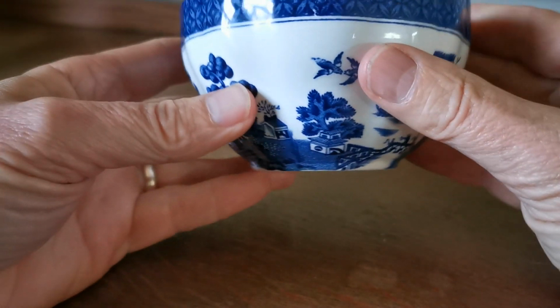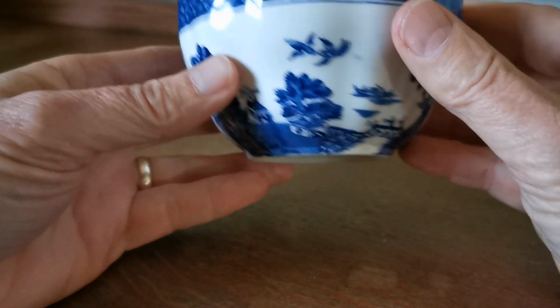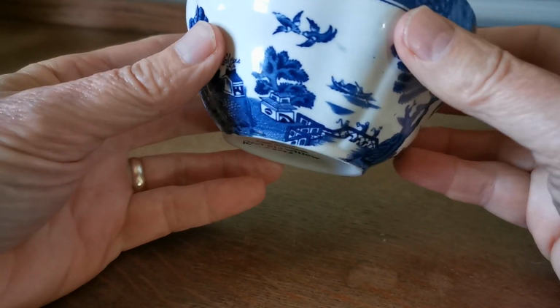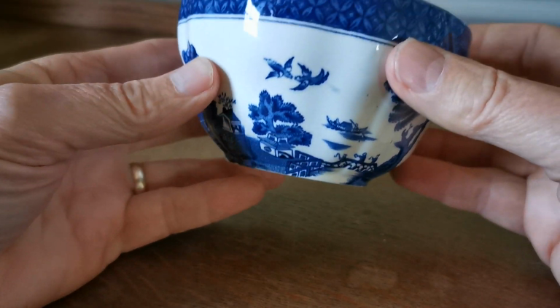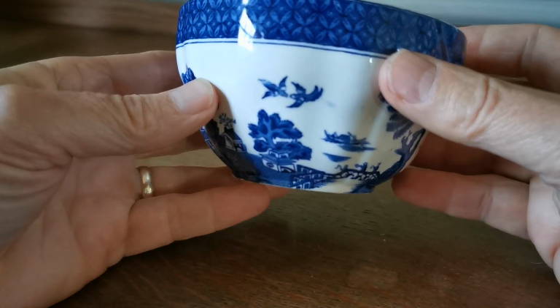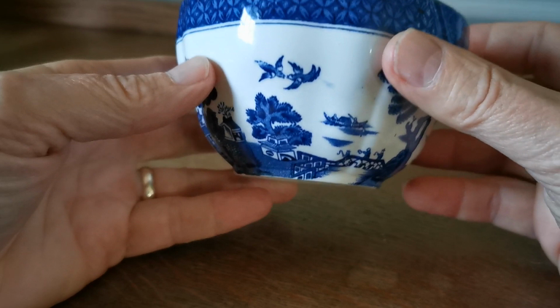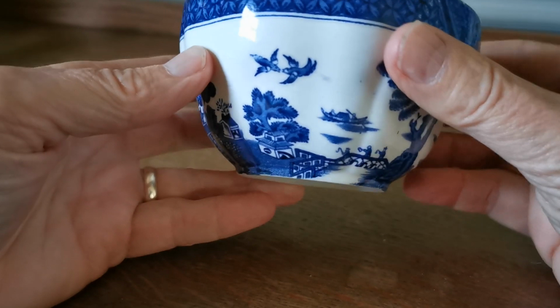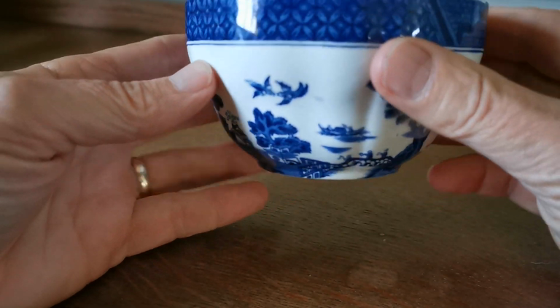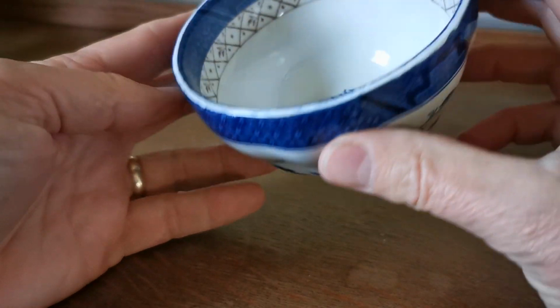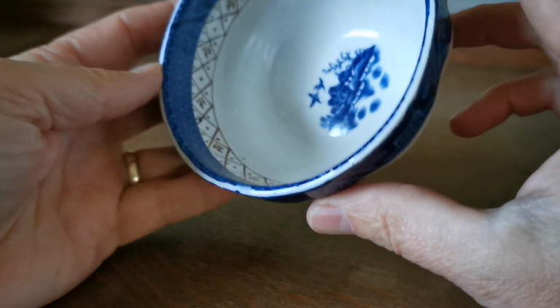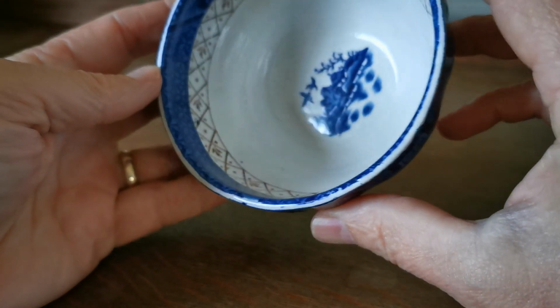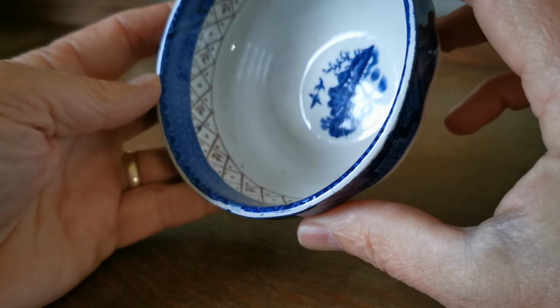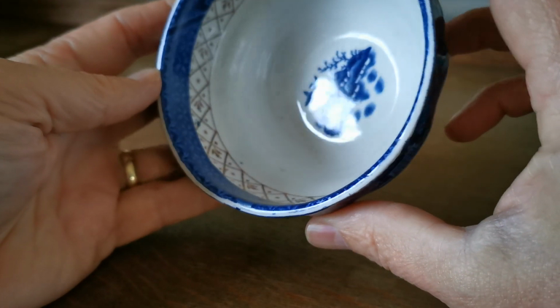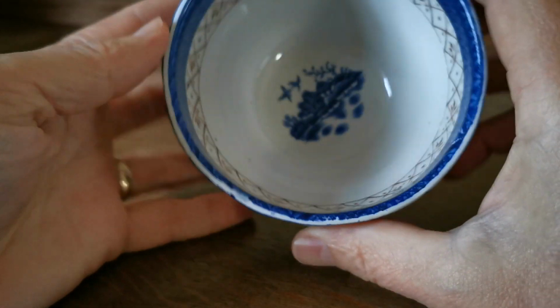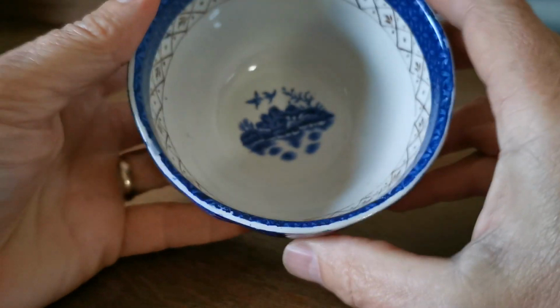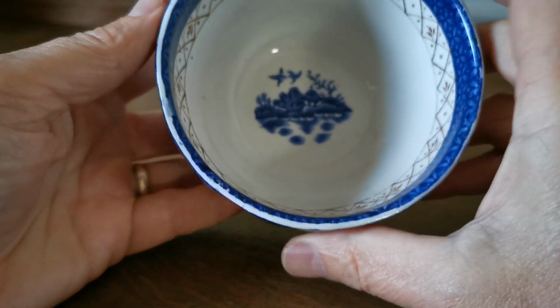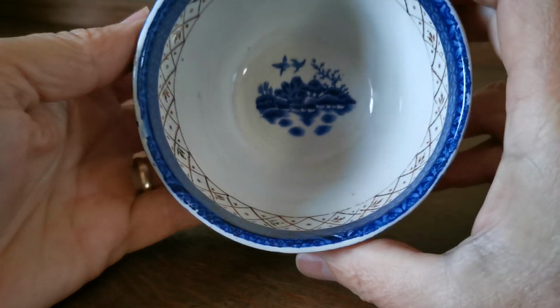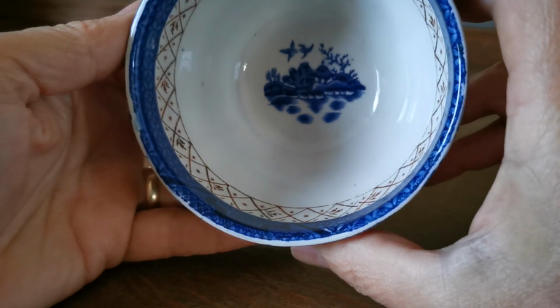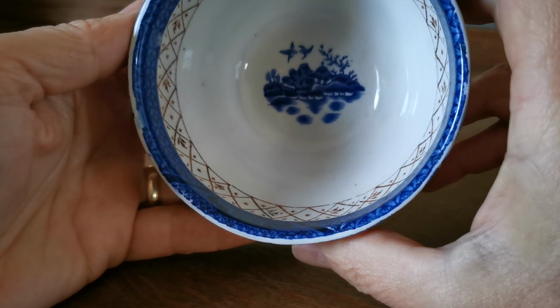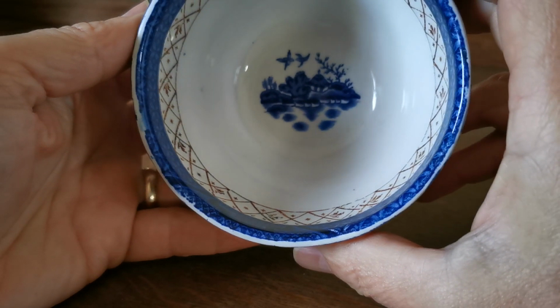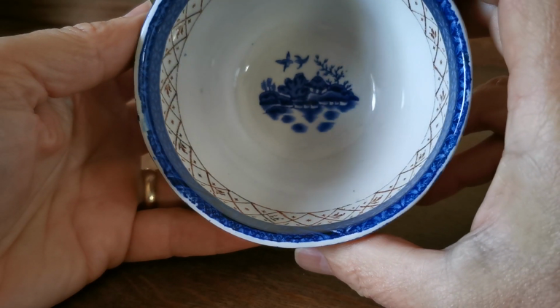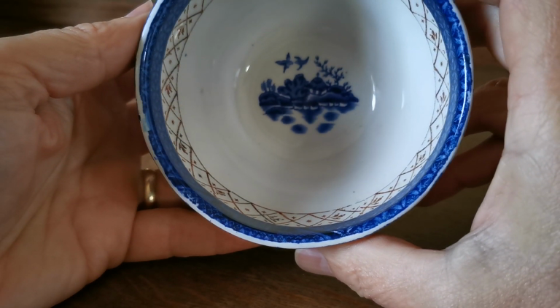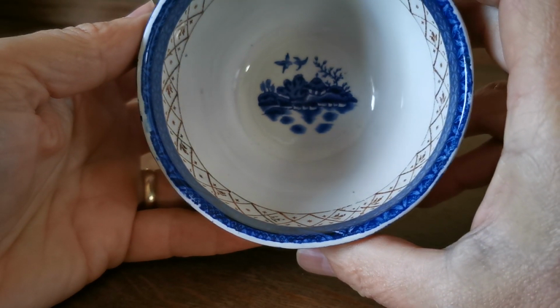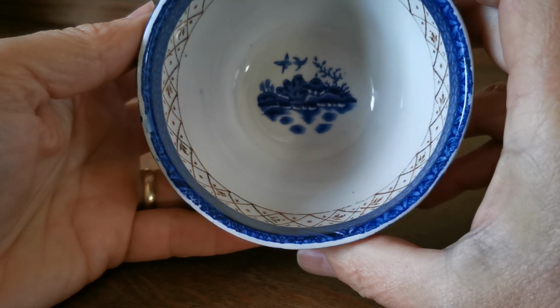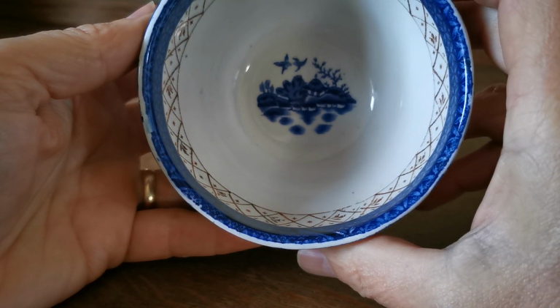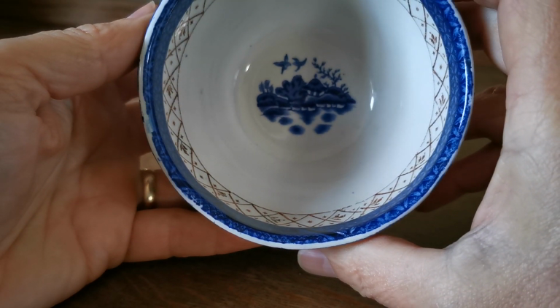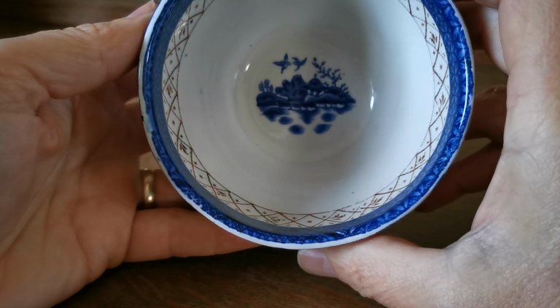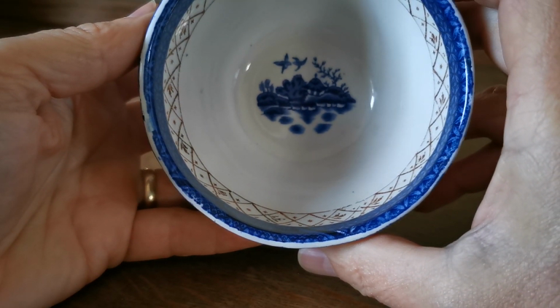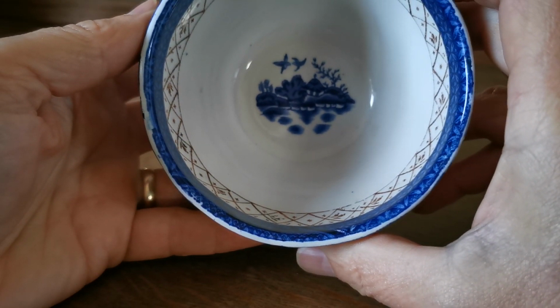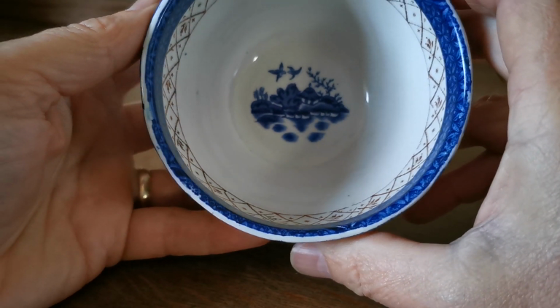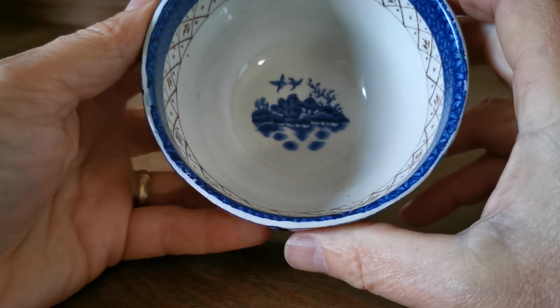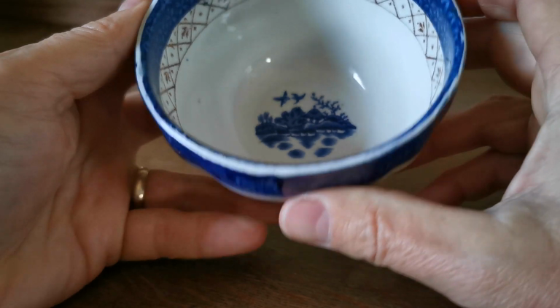It's in very nice condition. The glaze is very bright for Booth's — no glaze crazing or damage. There's a nice little bit of detailing on the base with more of the Blue Willow scene picked out.